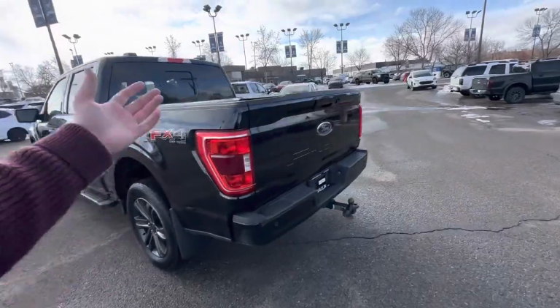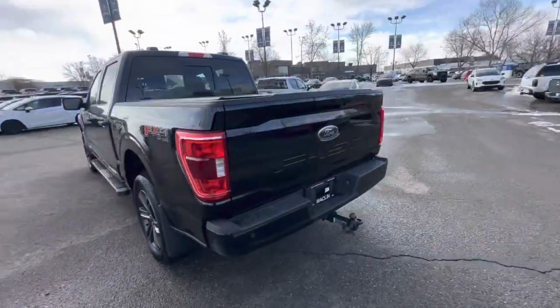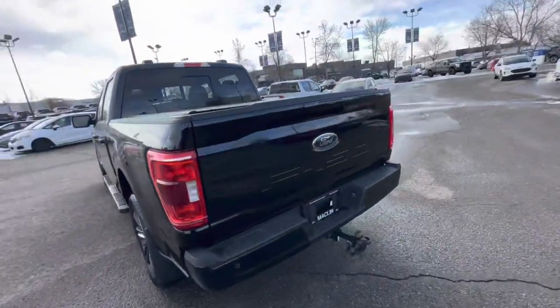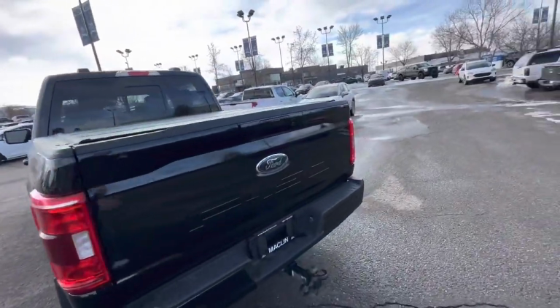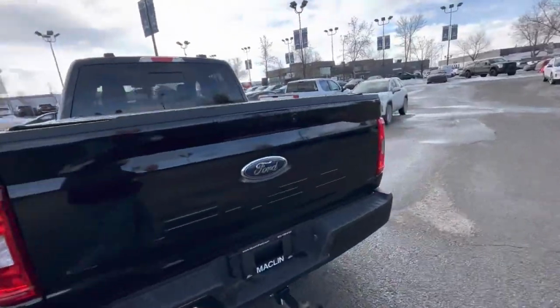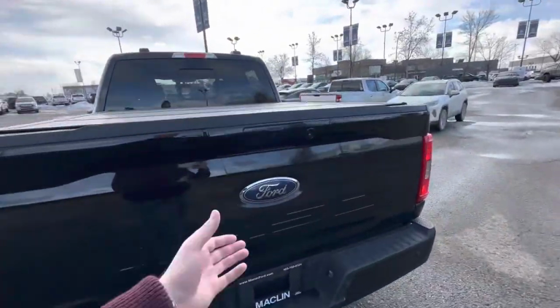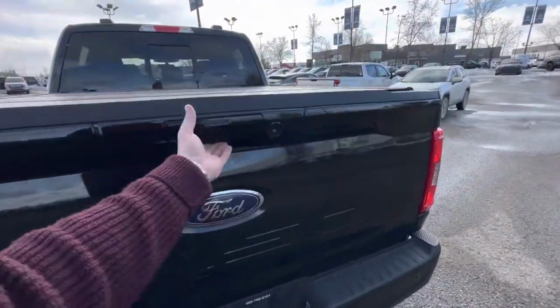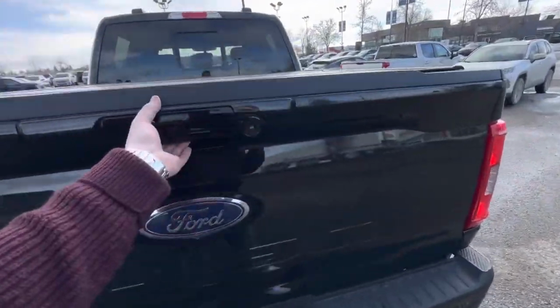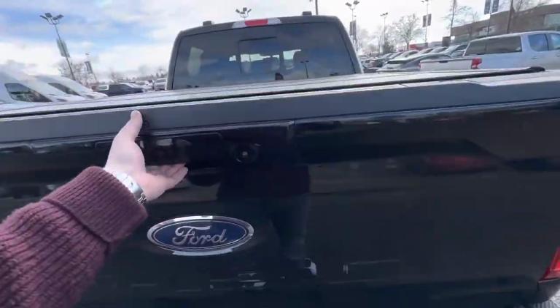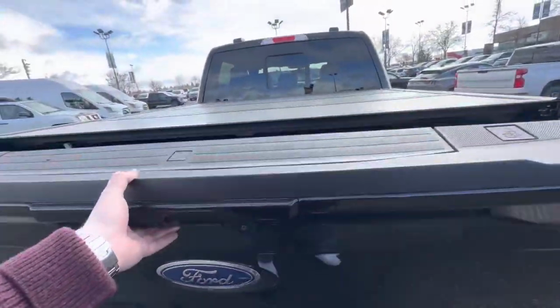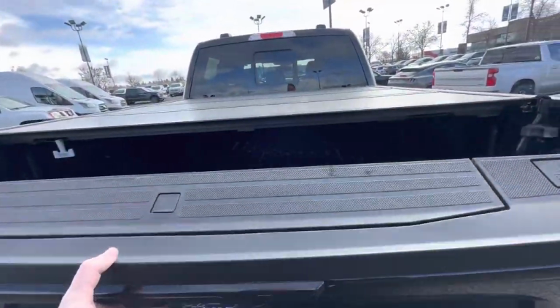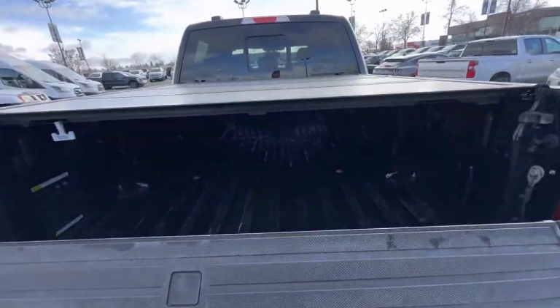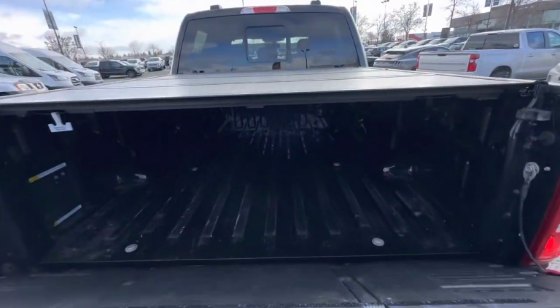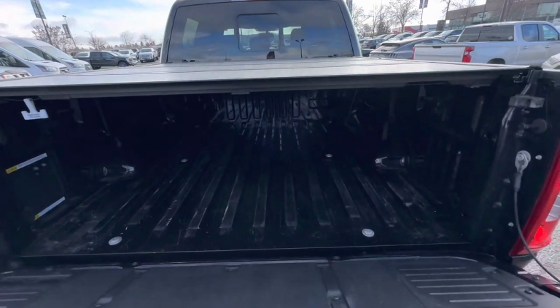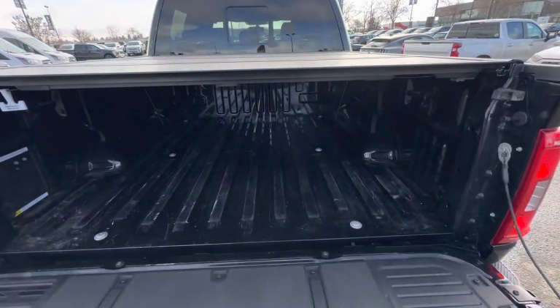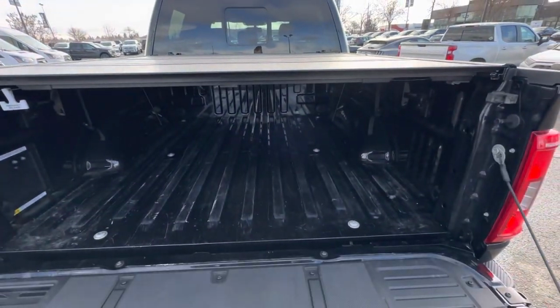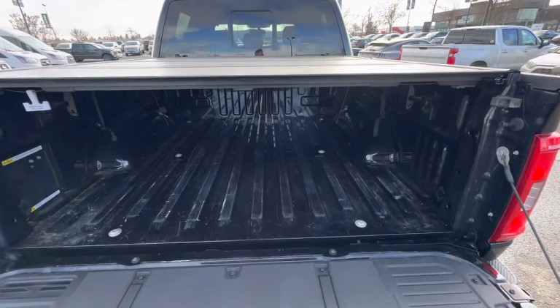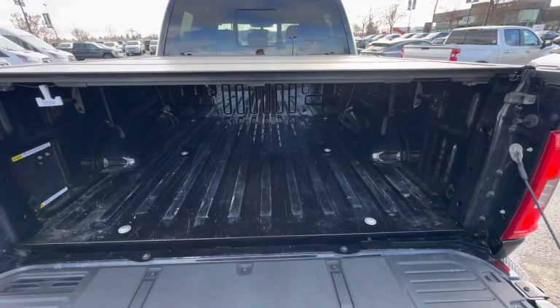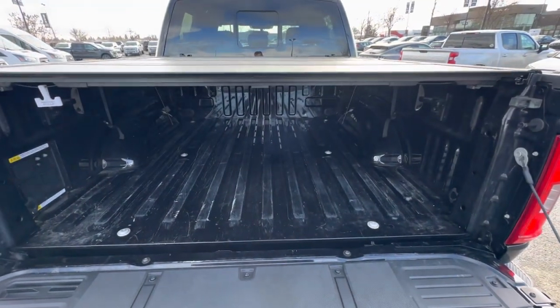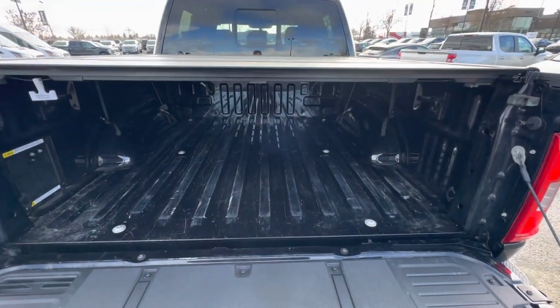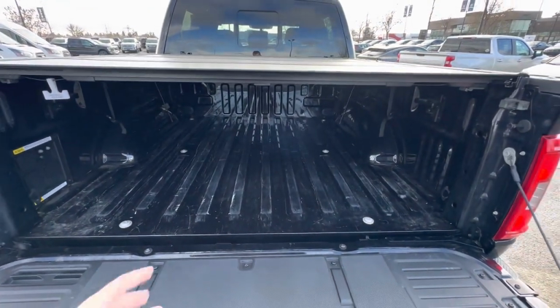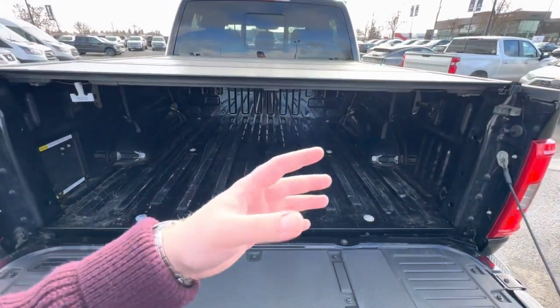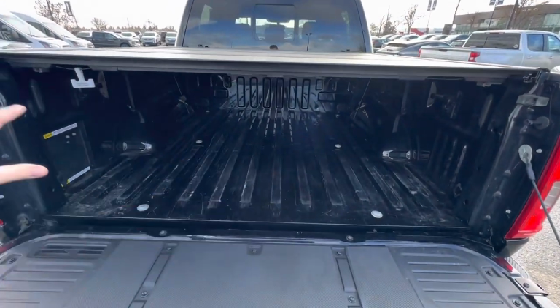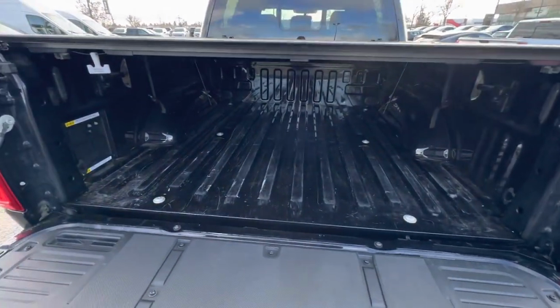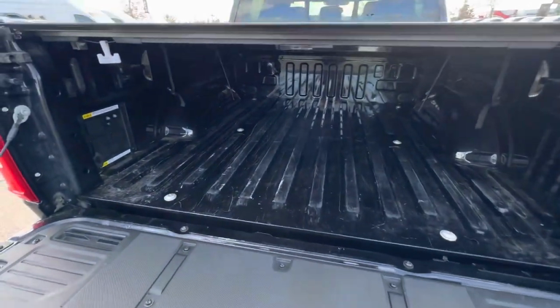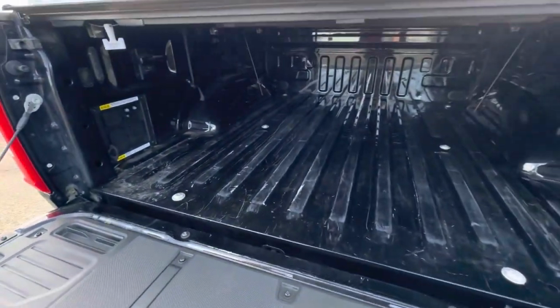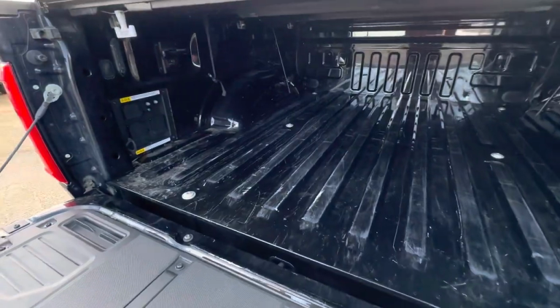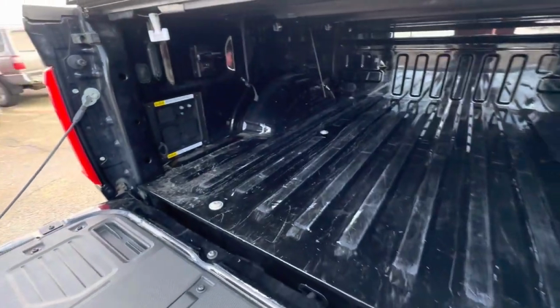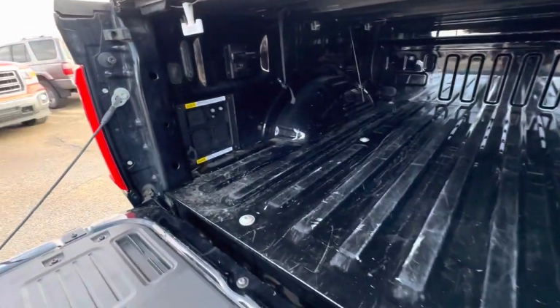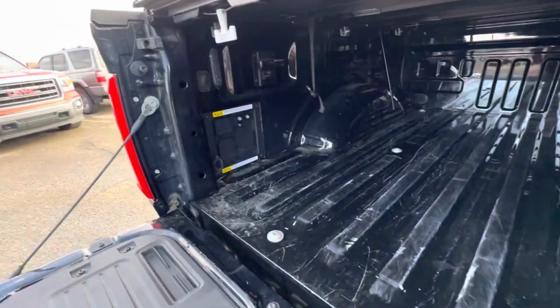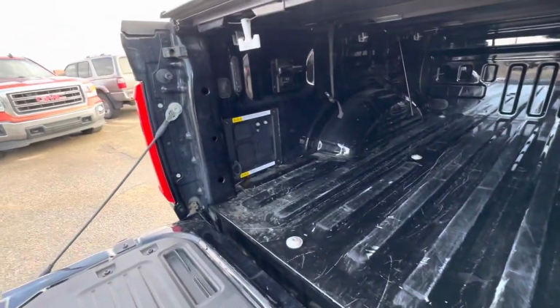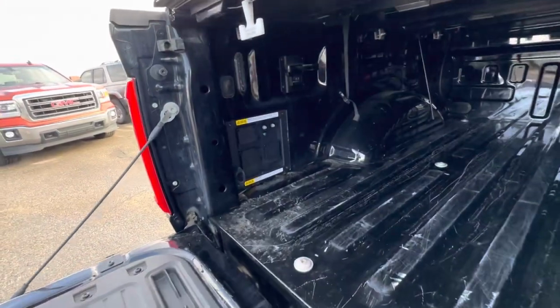Obviously built out in Agate Black, so it looks pretty sharp. You do not have a spray-in bed liner, but that's easy for us to sort out — it'll make the bed look brand new, so we can call that a problem solved if that's a concern.